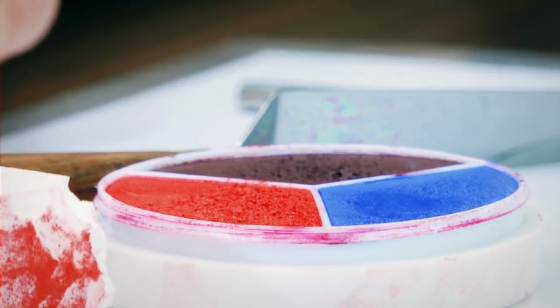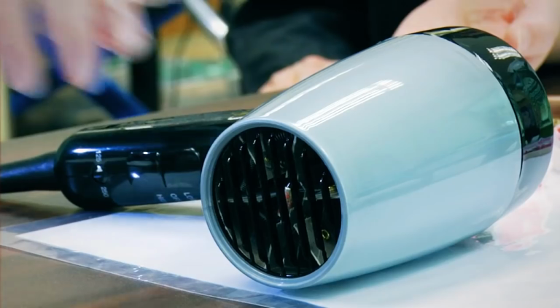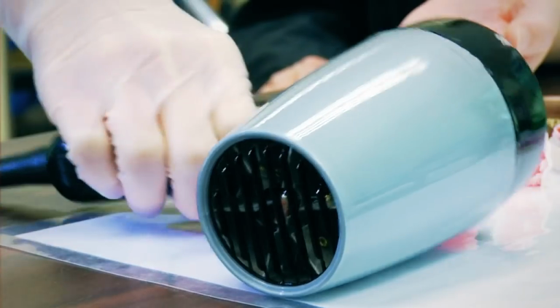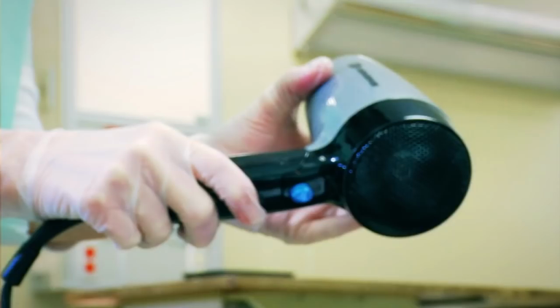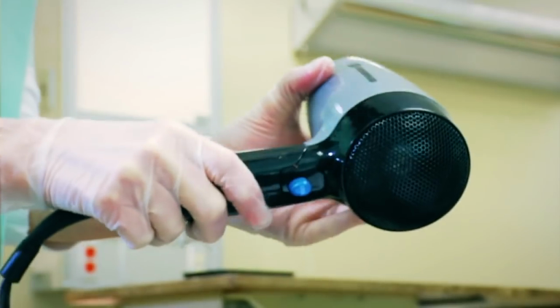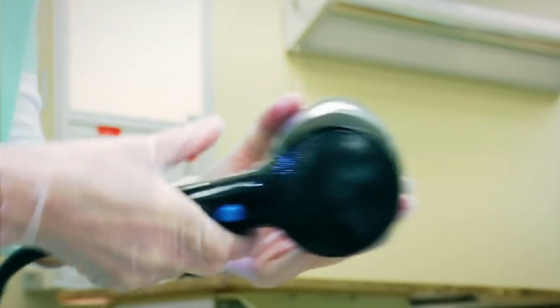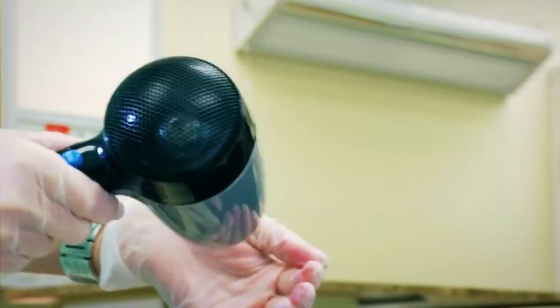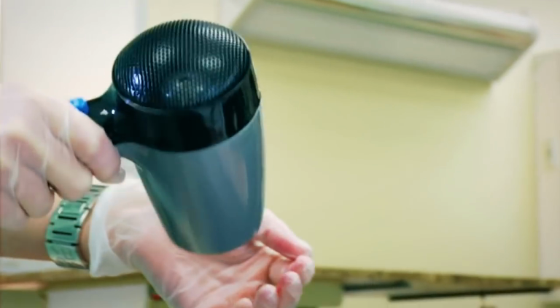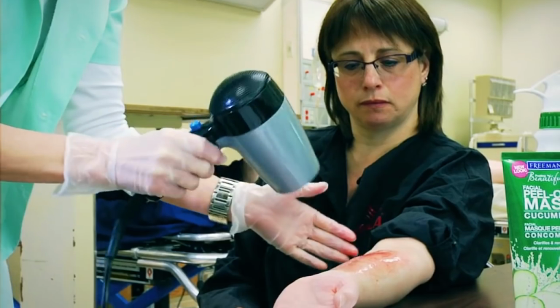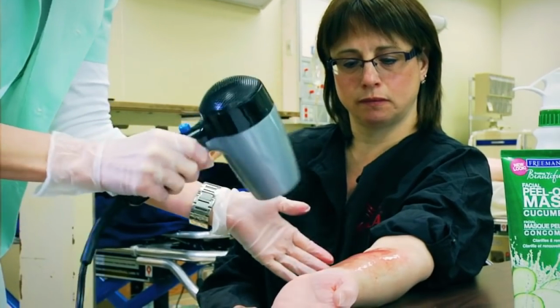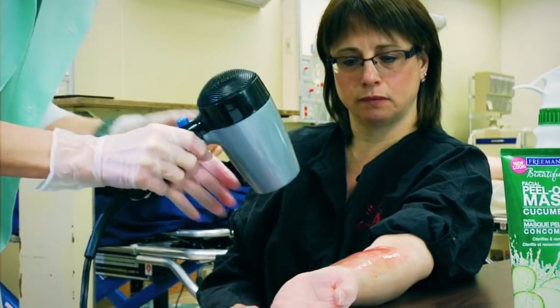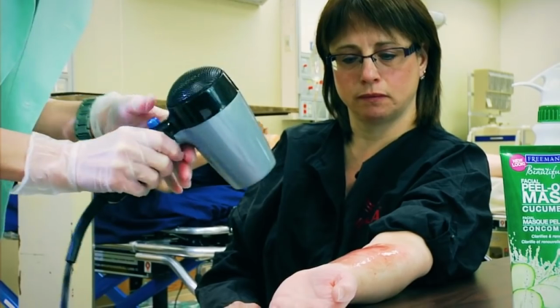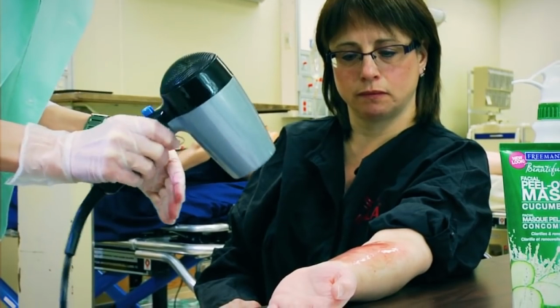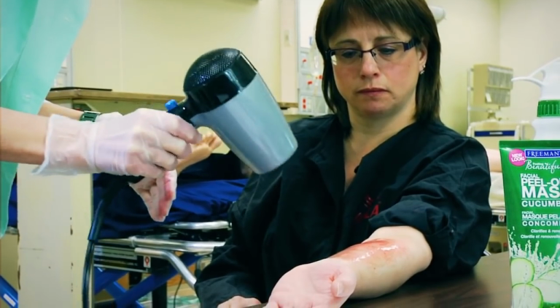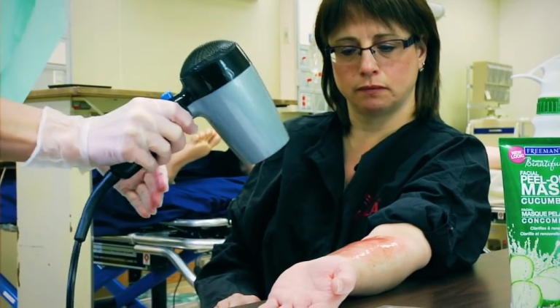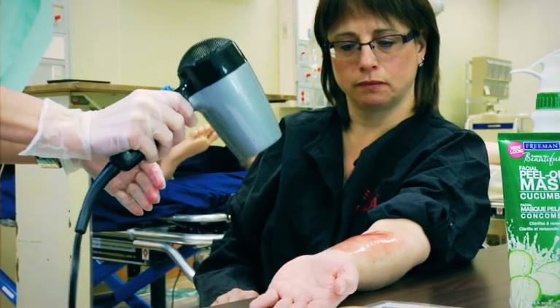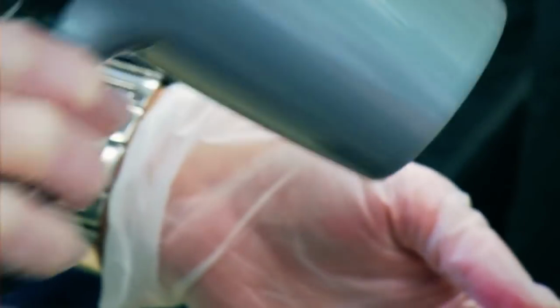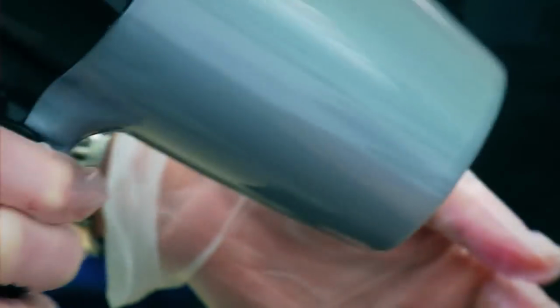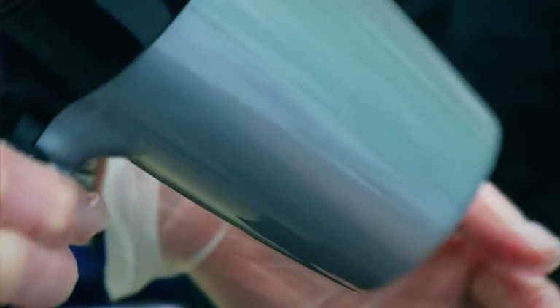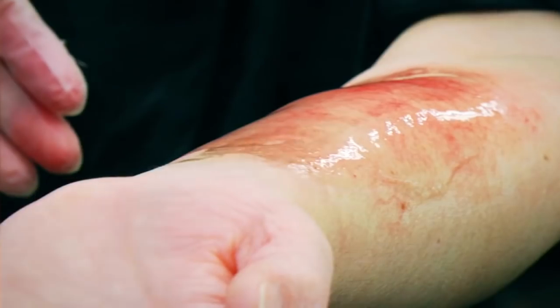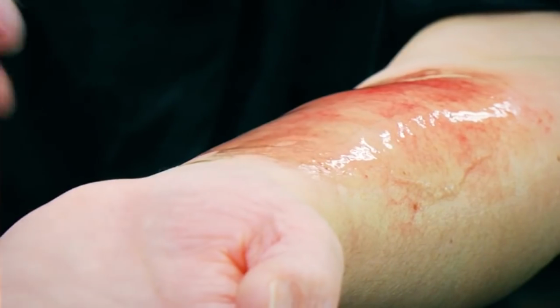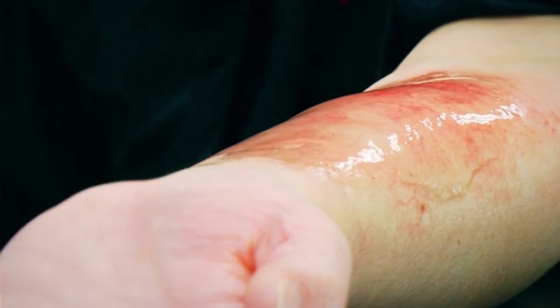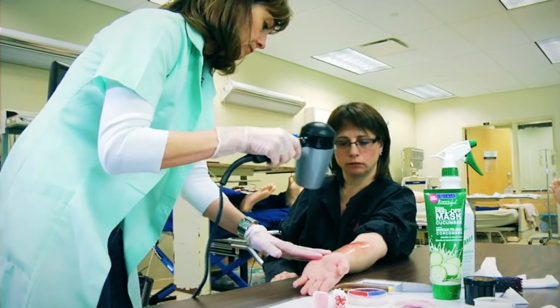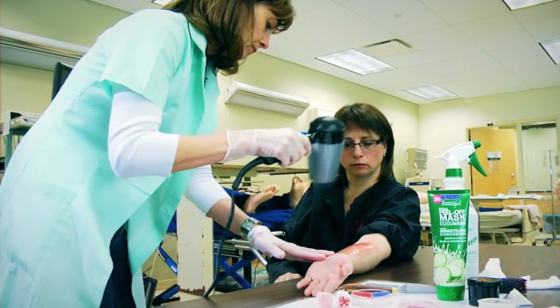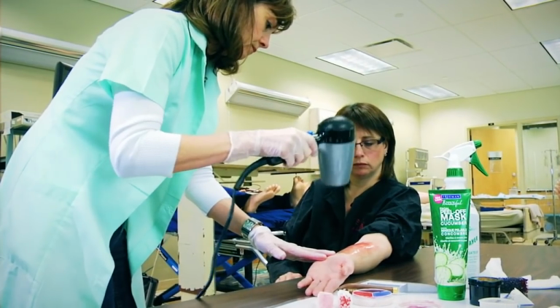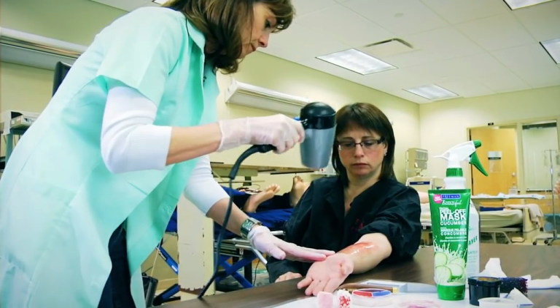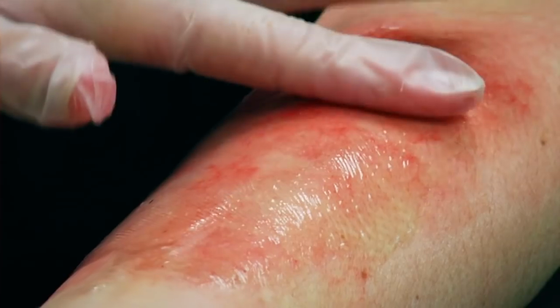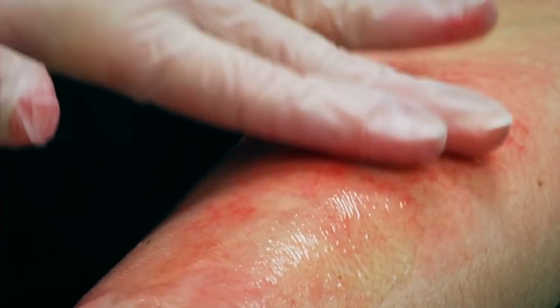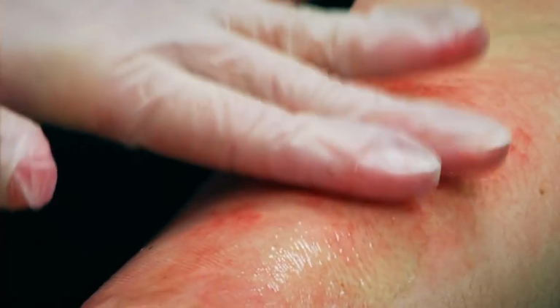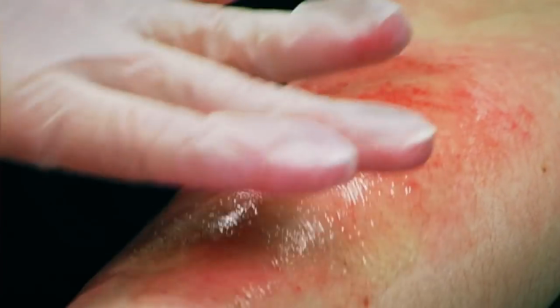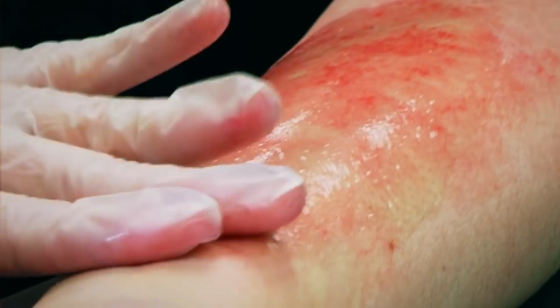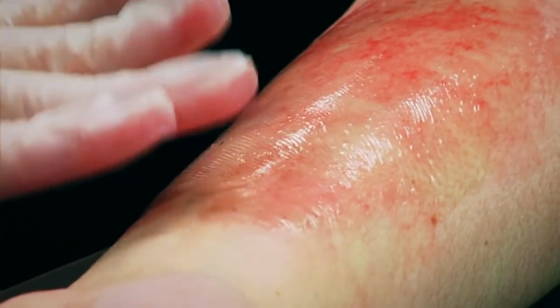To shorten drying time, use a blow dryer to dry until the mask is set. Ensure the mask is completely dried to the touch before moving to the next step.